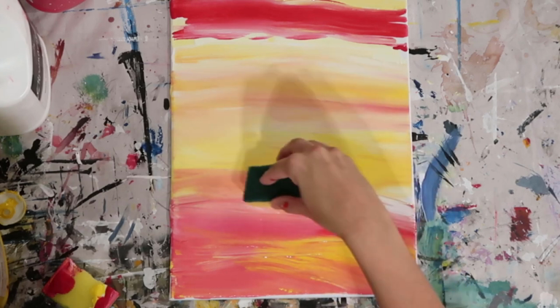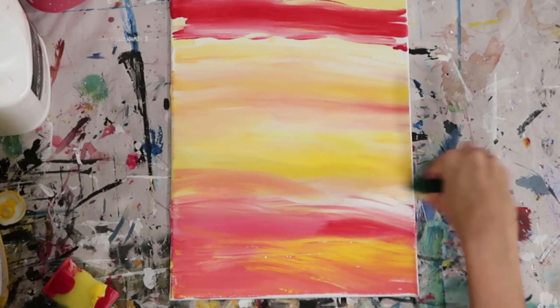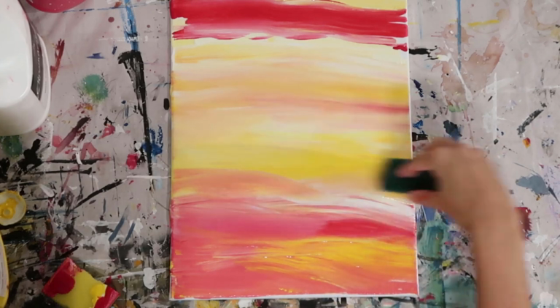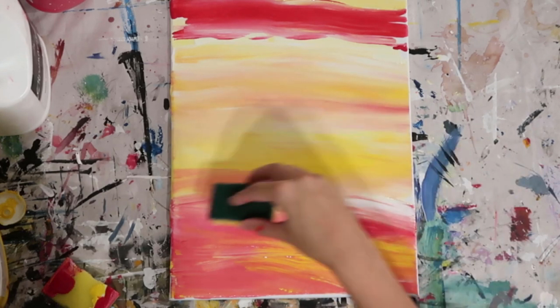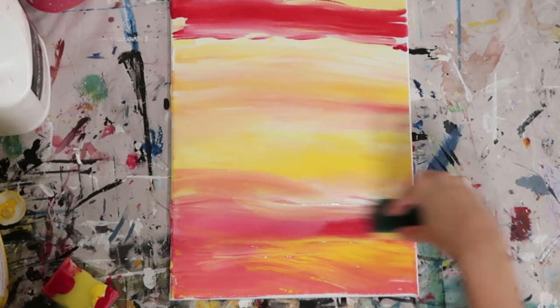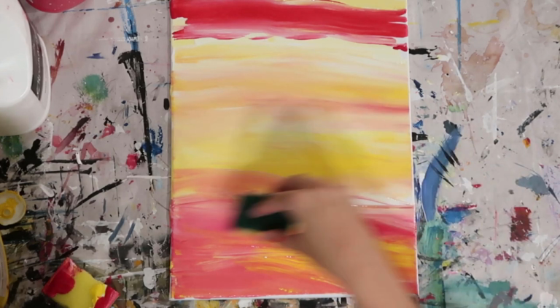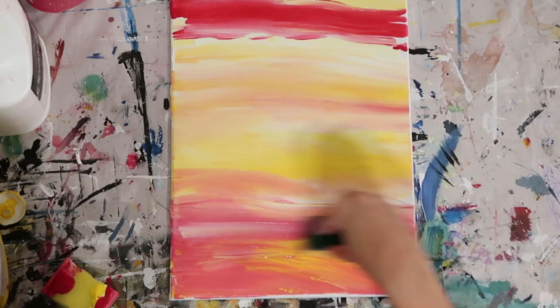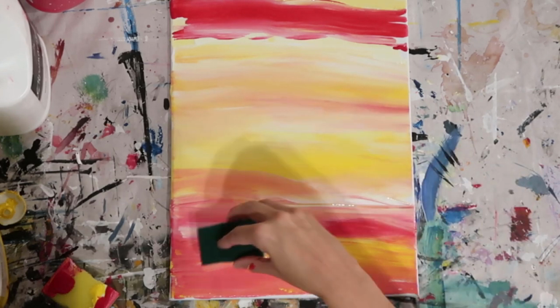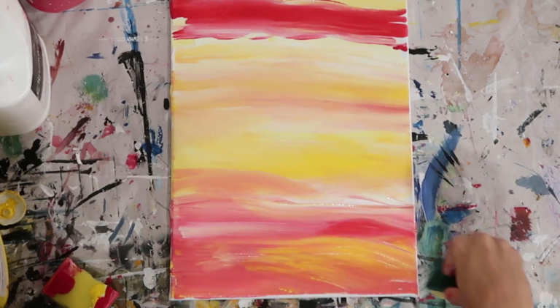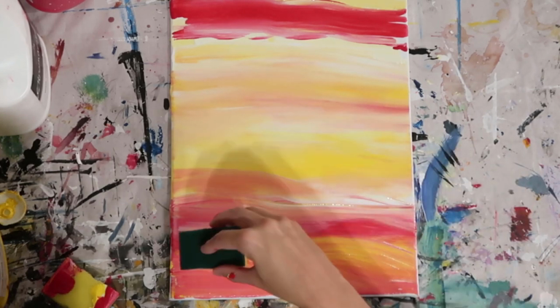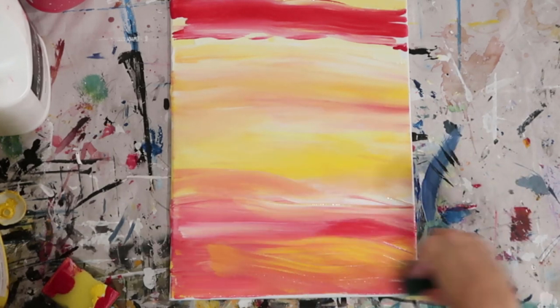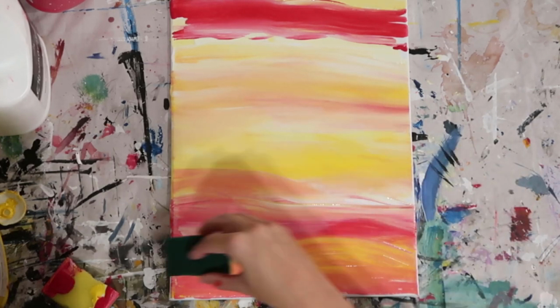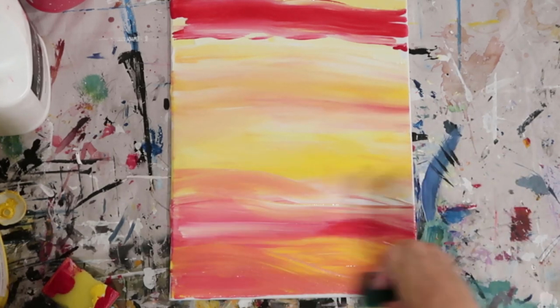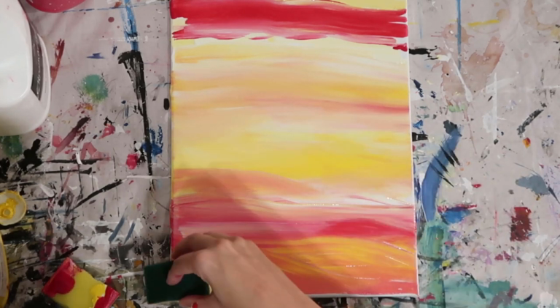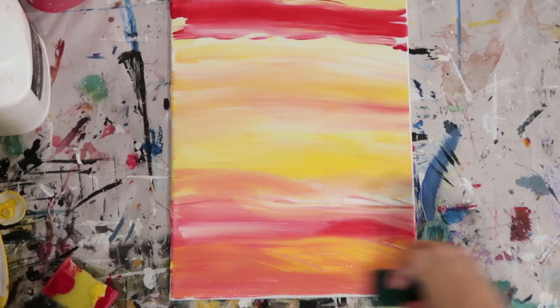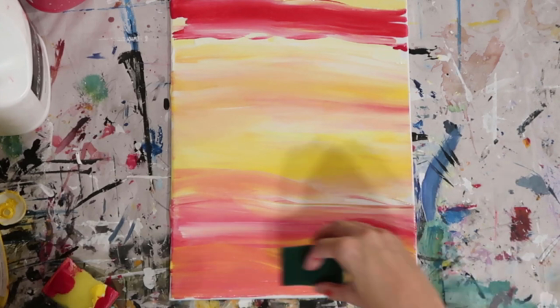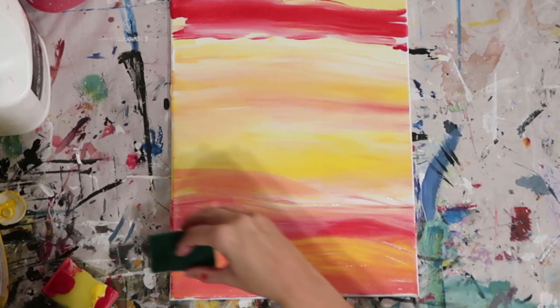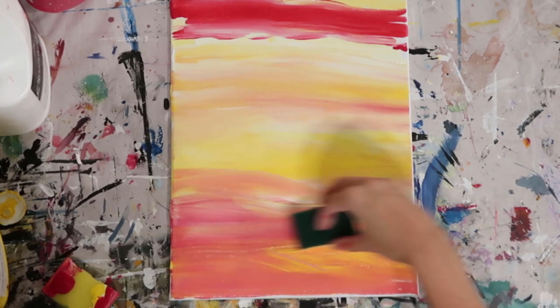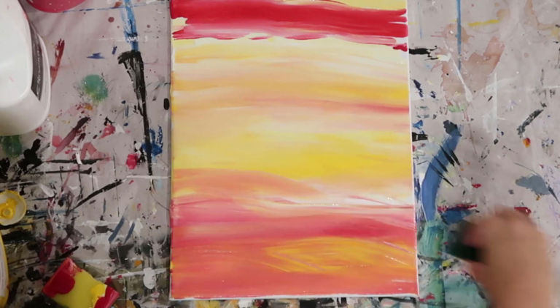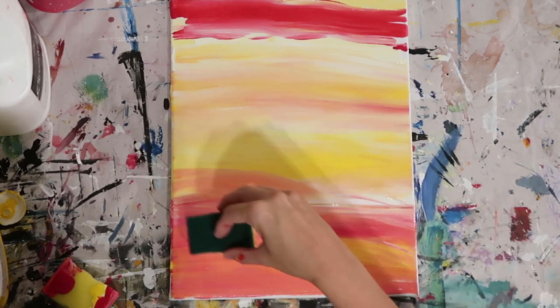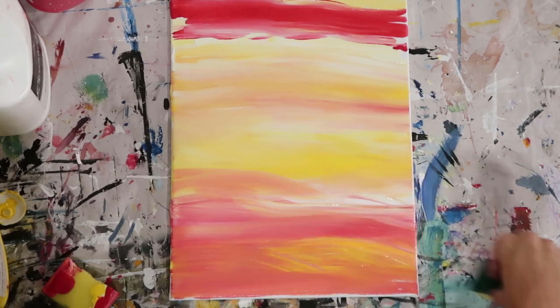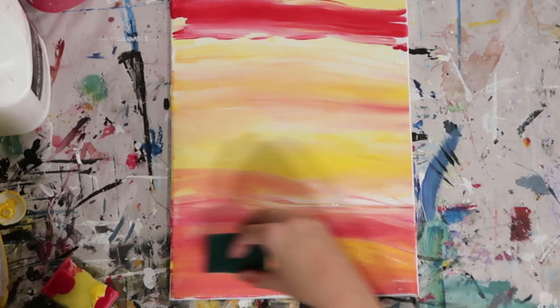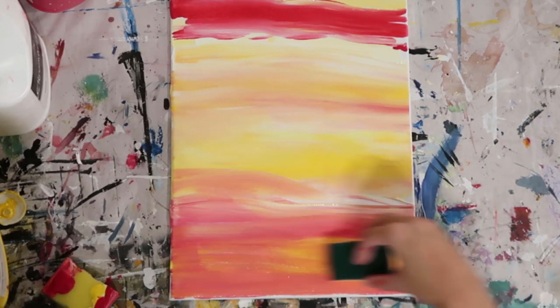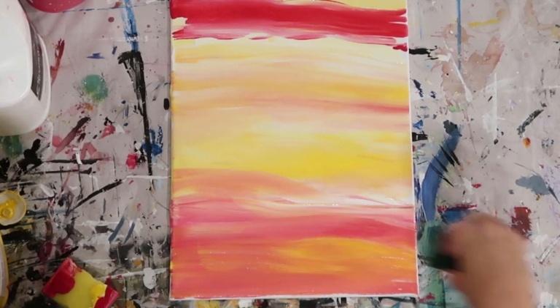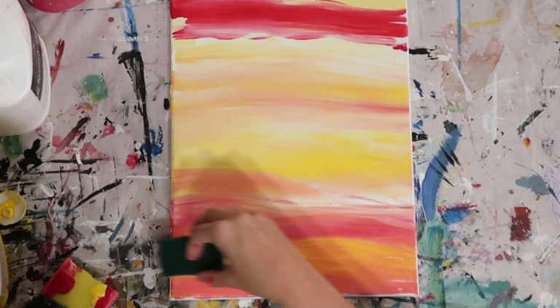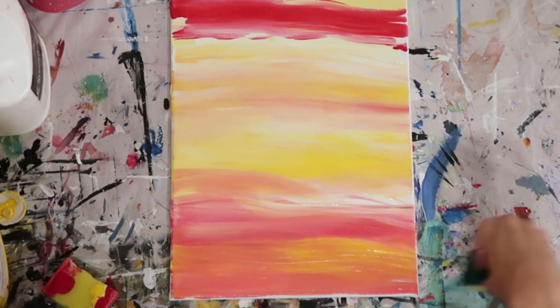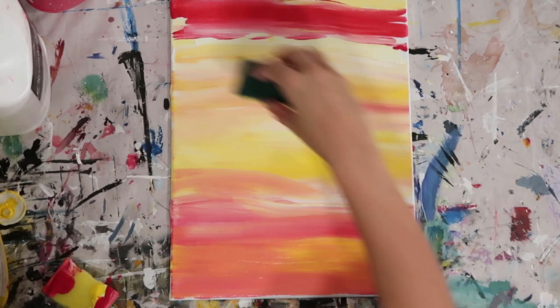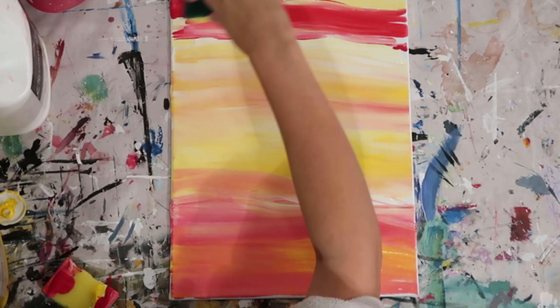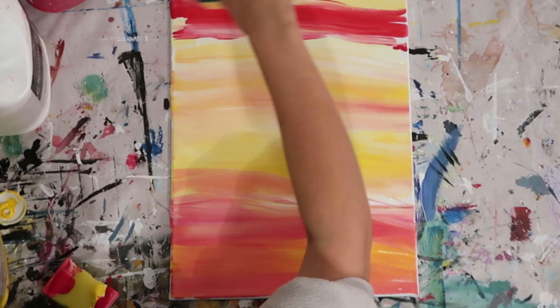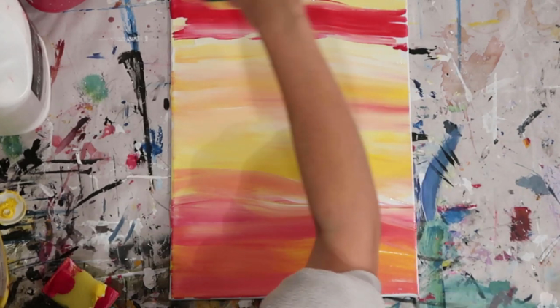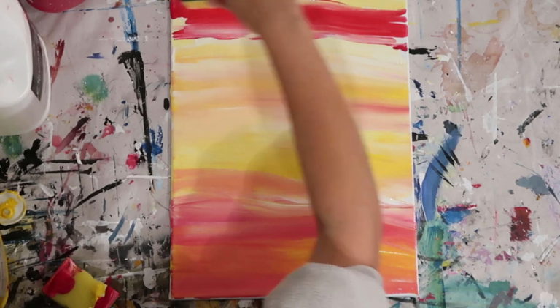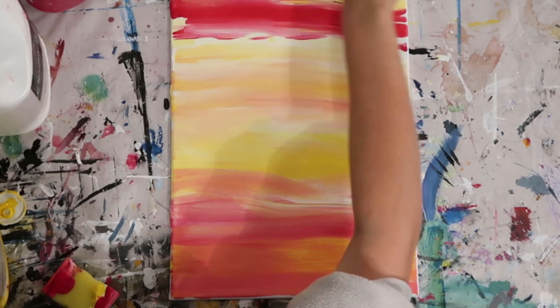I need a little bit more pigment every so often, so I'm just going to take some of the excess from the other sponge as well, because I just want to try and work a little bit more red into this sunset painting.